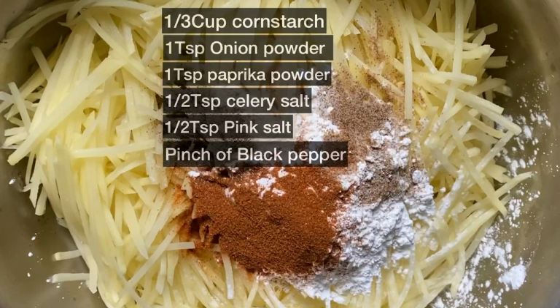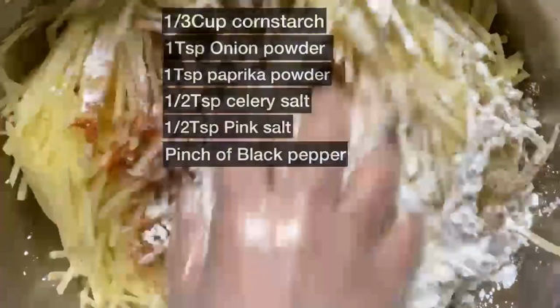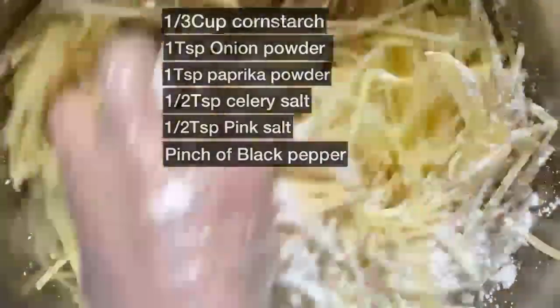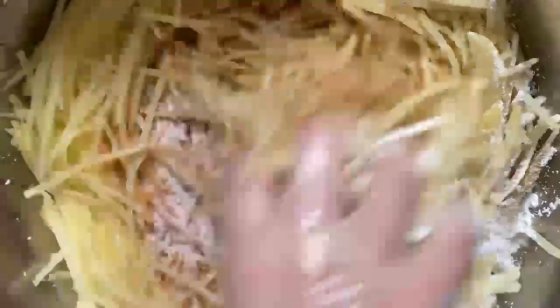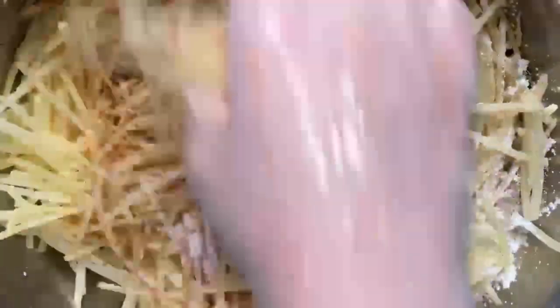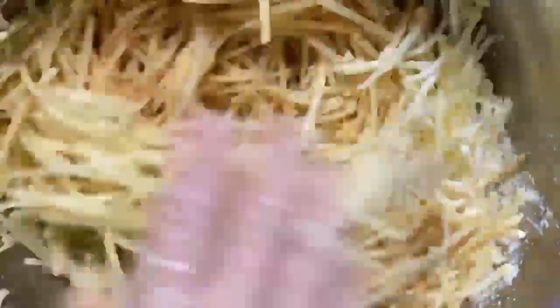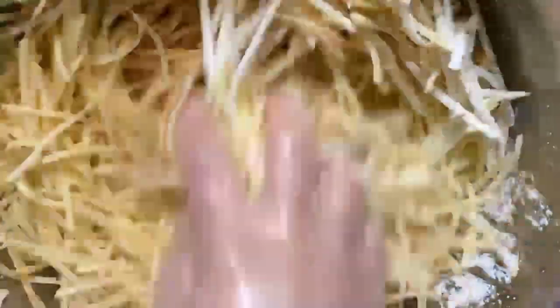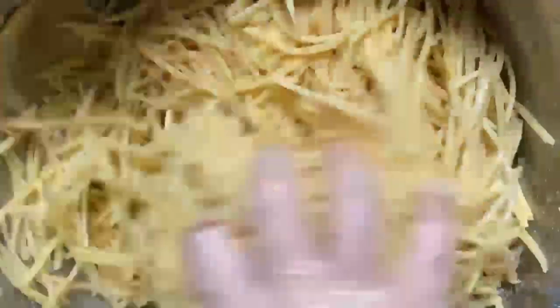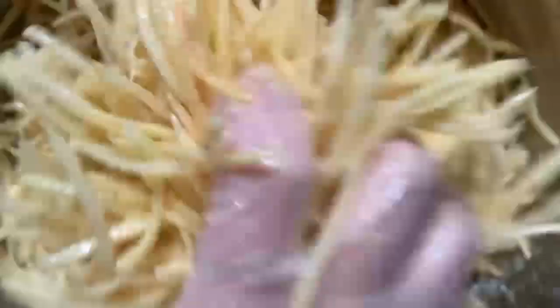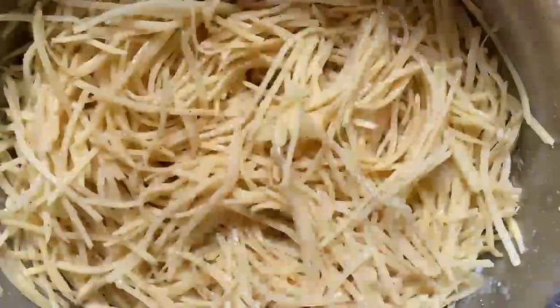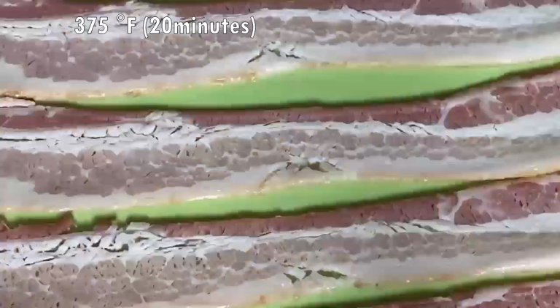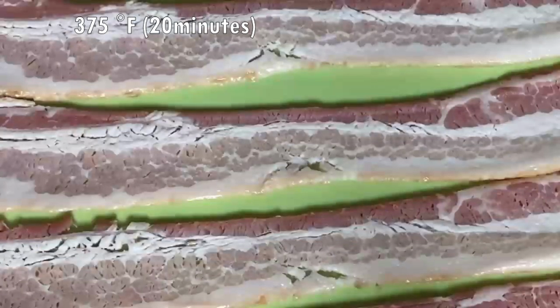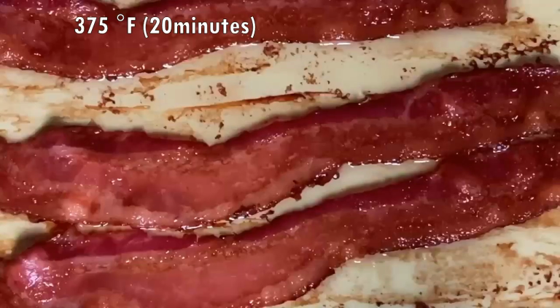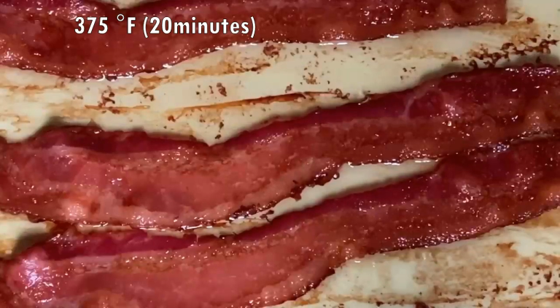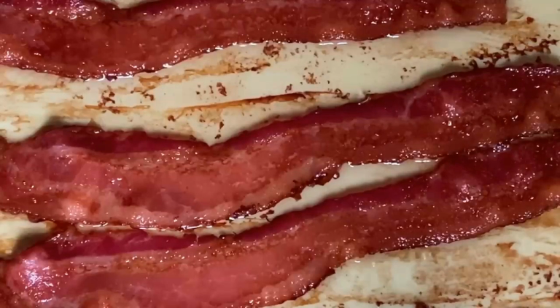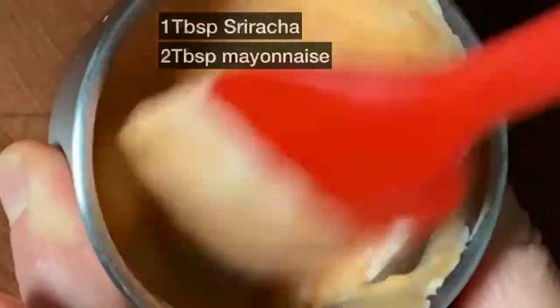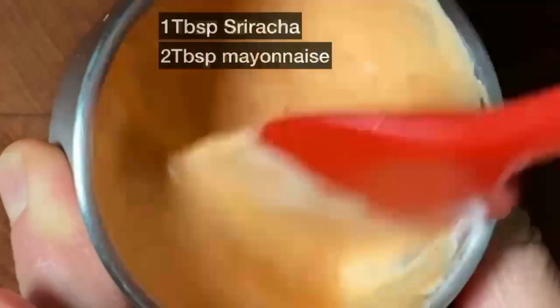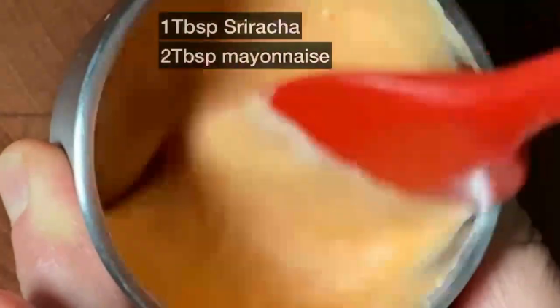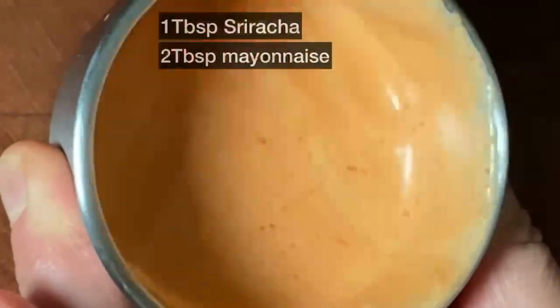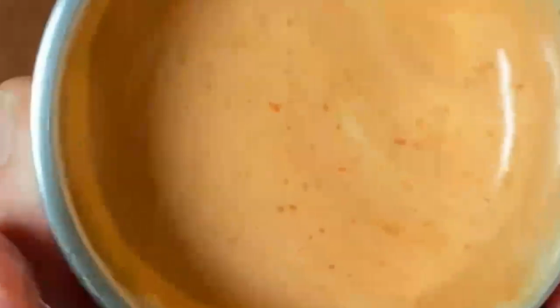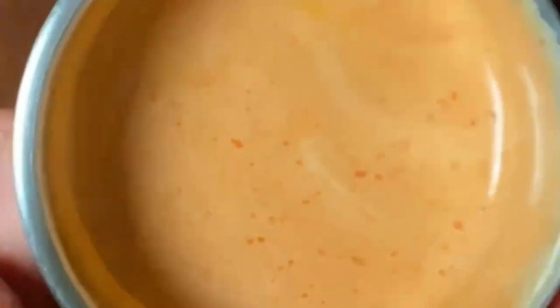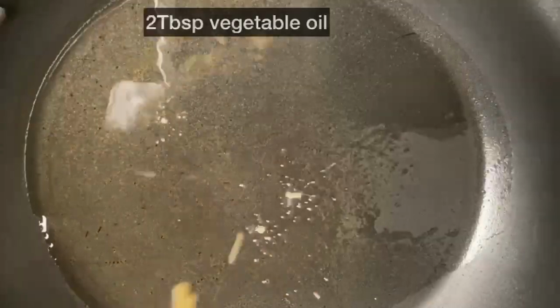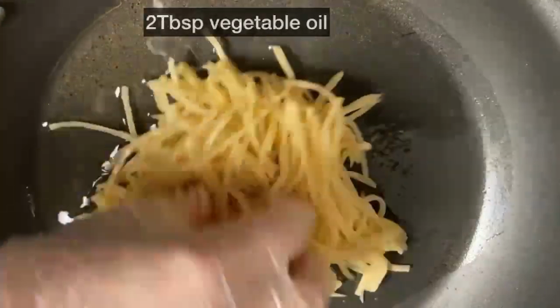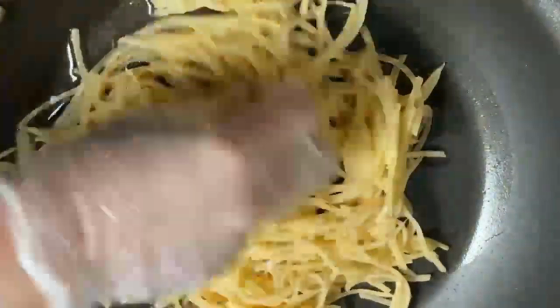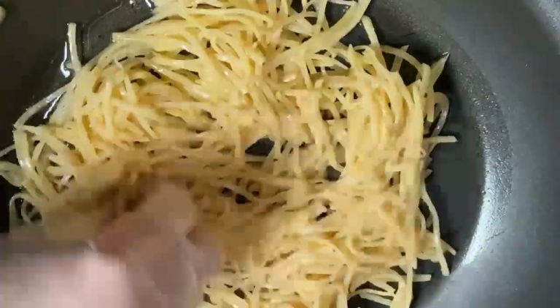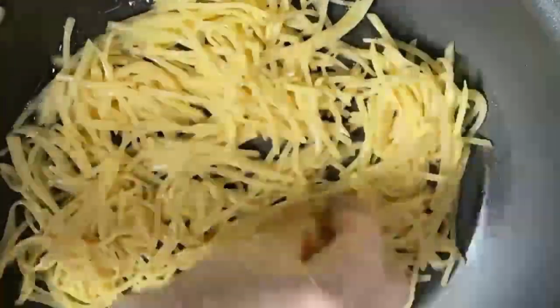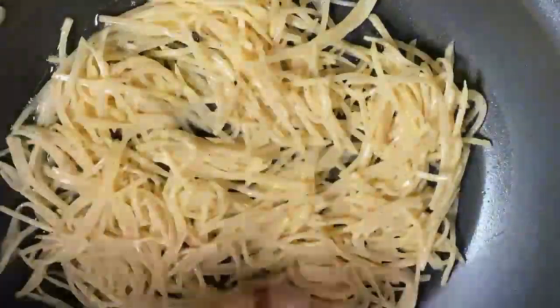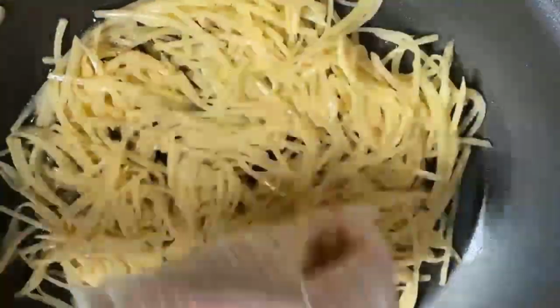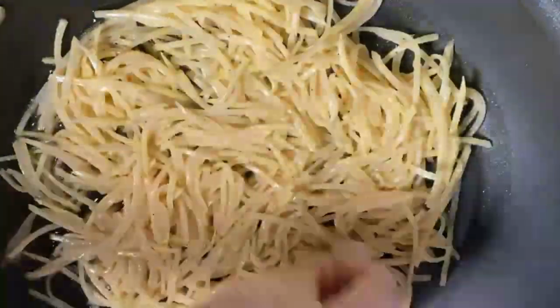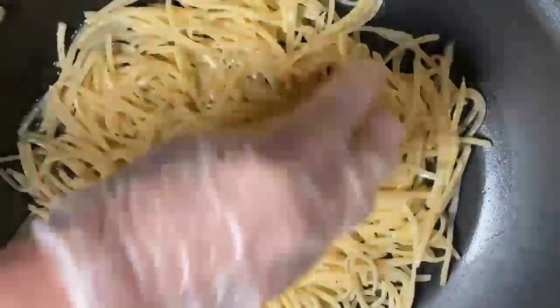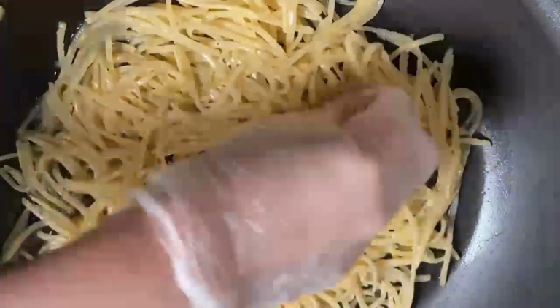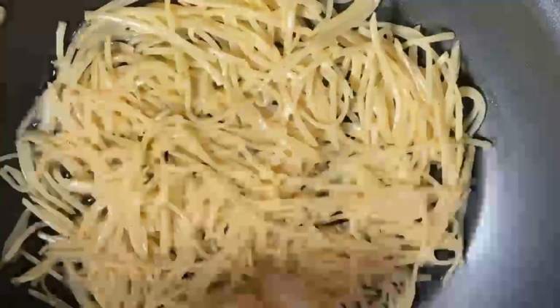Put the drained potatoes in a large bowl and mix in various spices, cornstarch, and salt. Make sriracha mayo. Heat up a pan with vegetable oil and cook the potato mixture over medium heat.